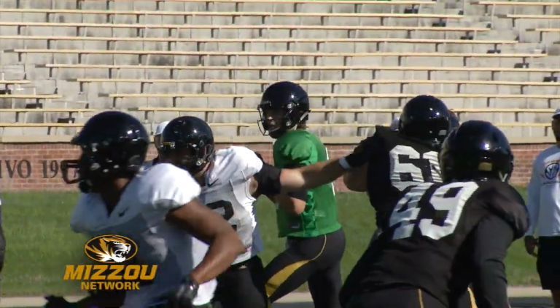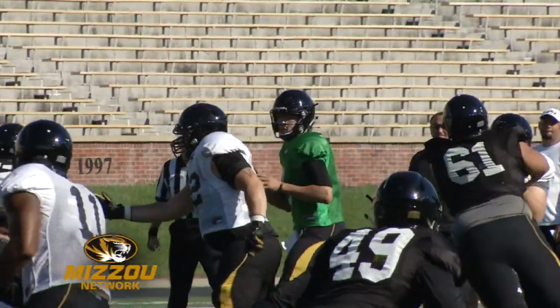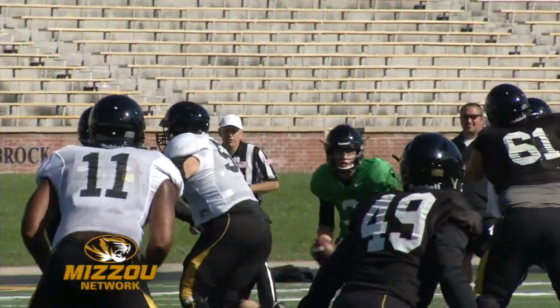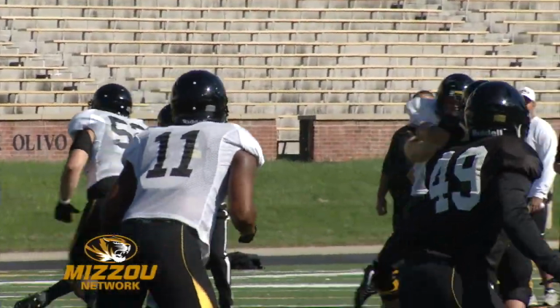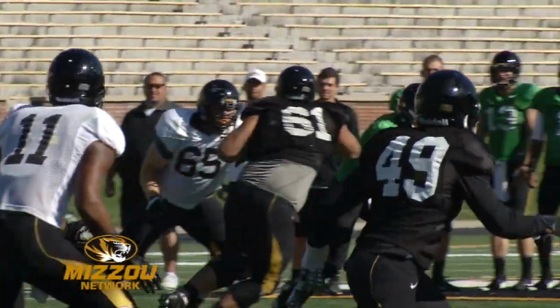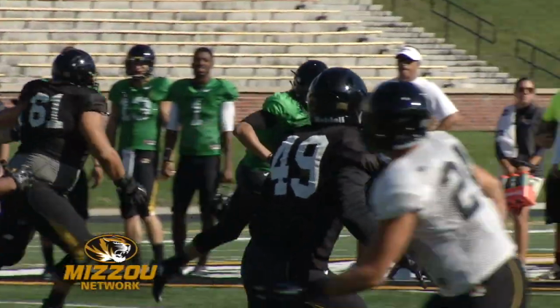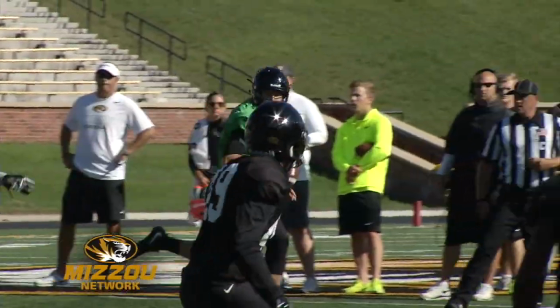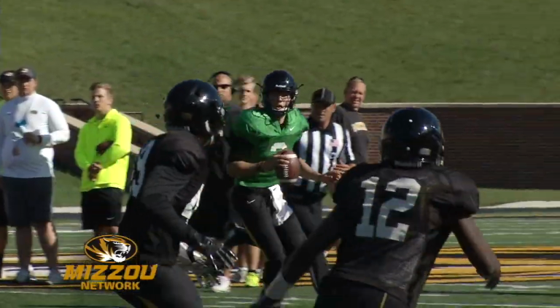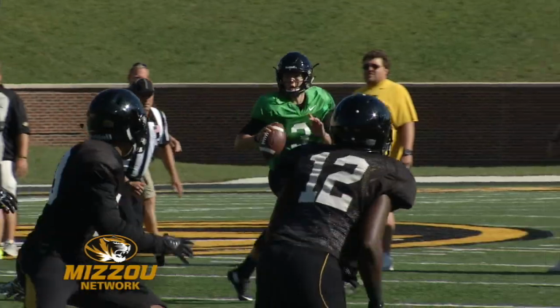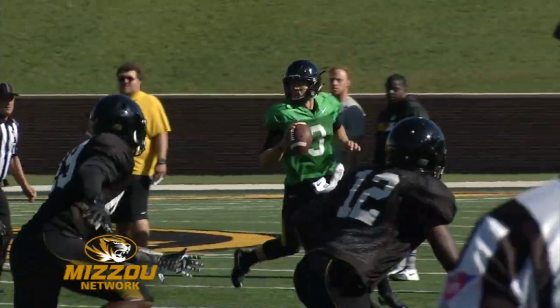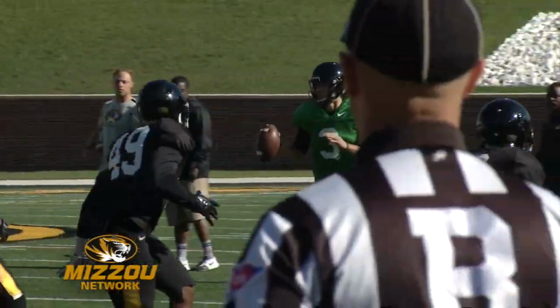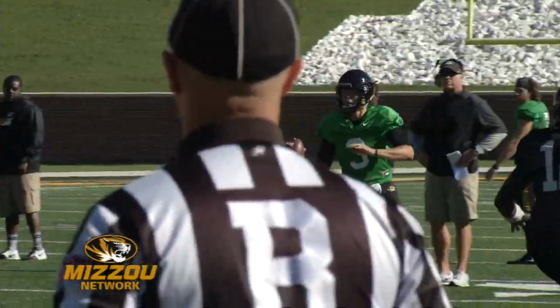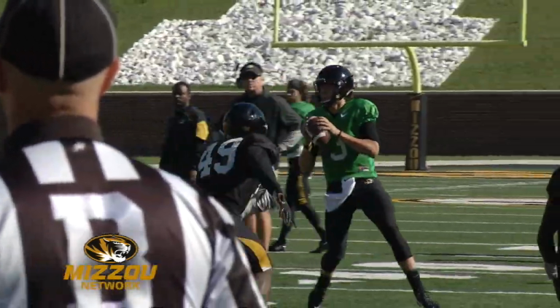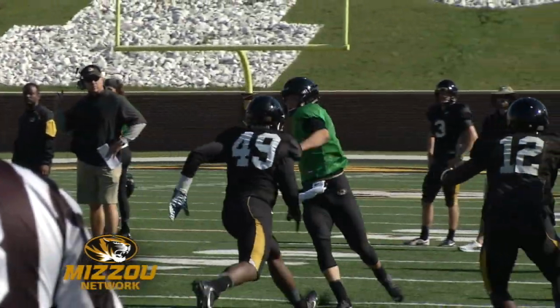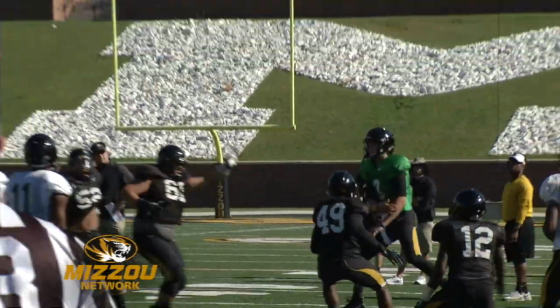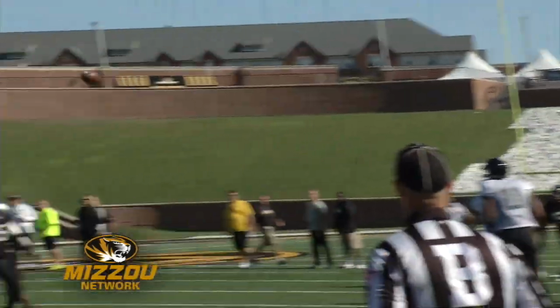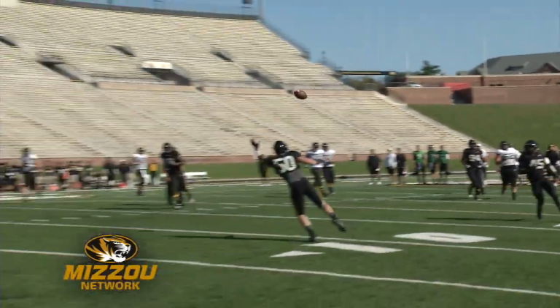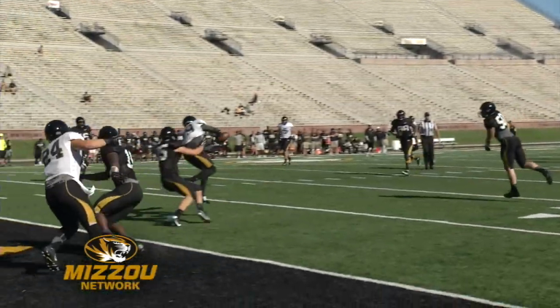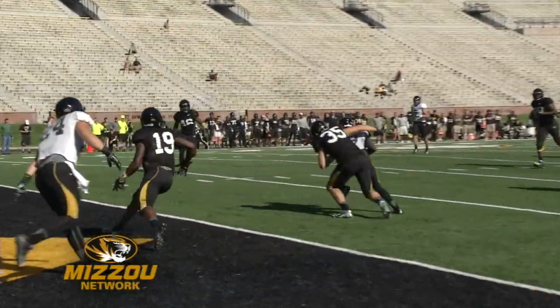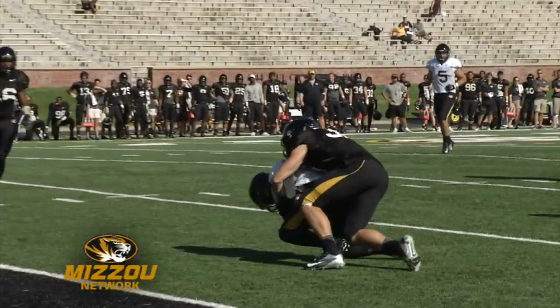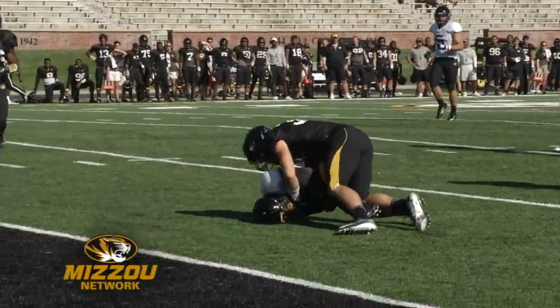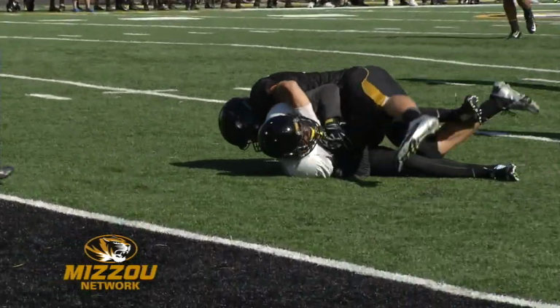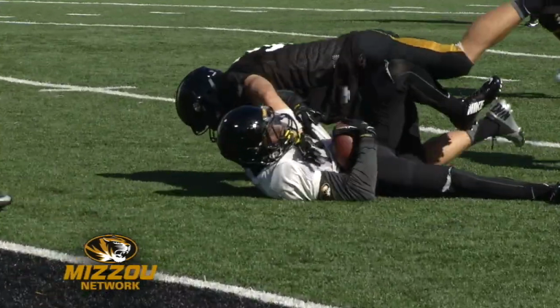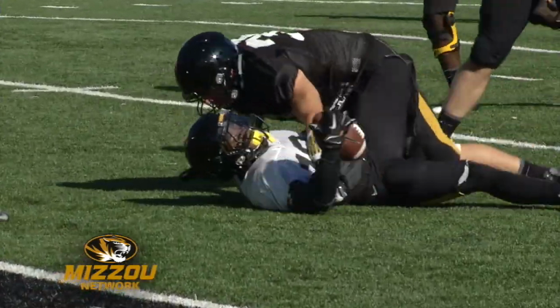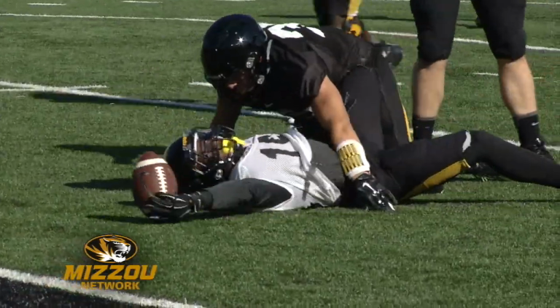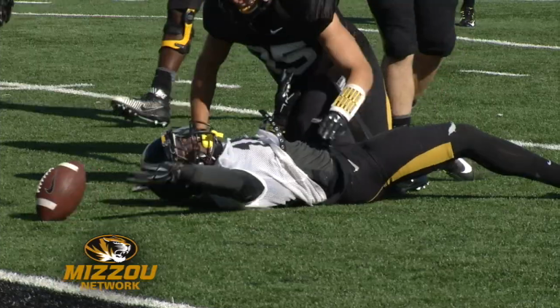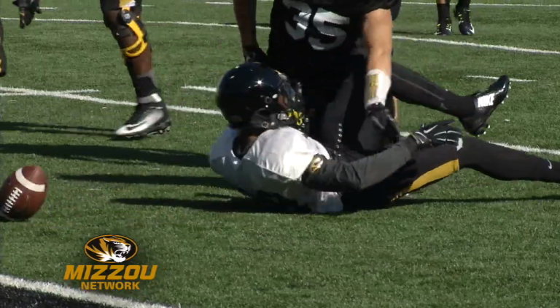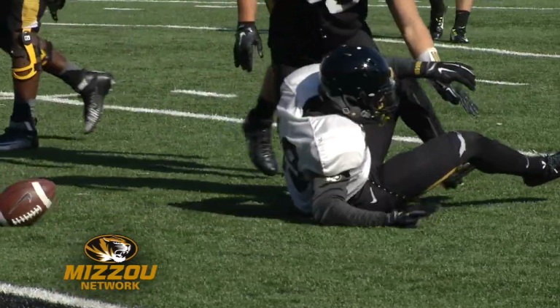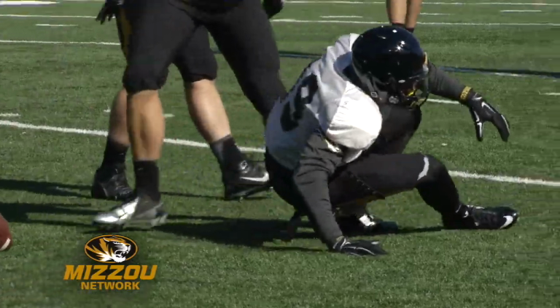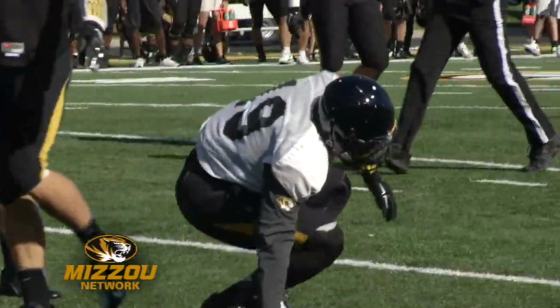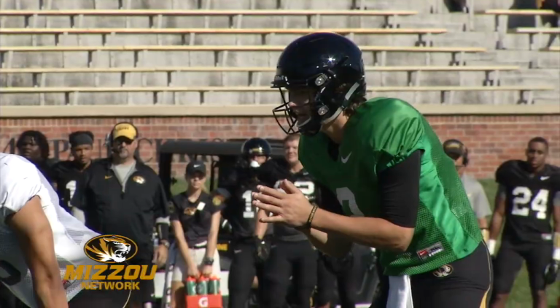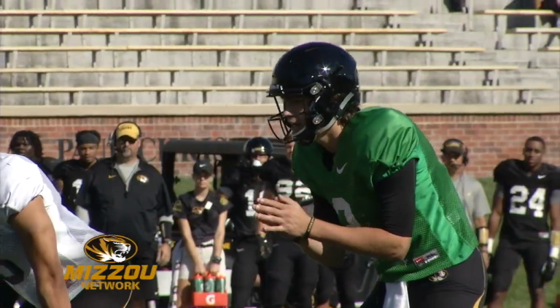Still in red zone drills, Drew Locke extends the play and watch the freshman throw across his body to connect with Oki Akushi — 22 yards and a first and goal.